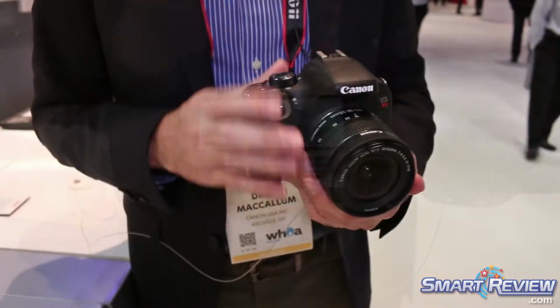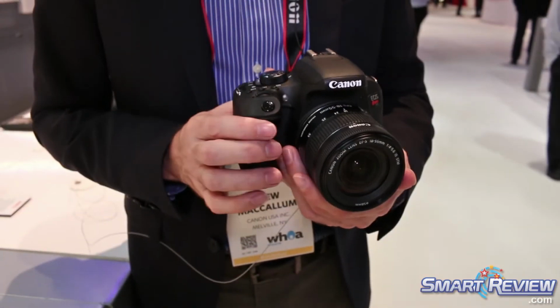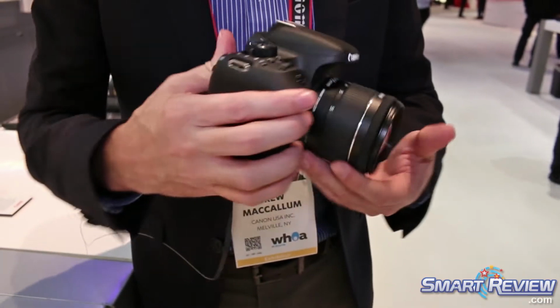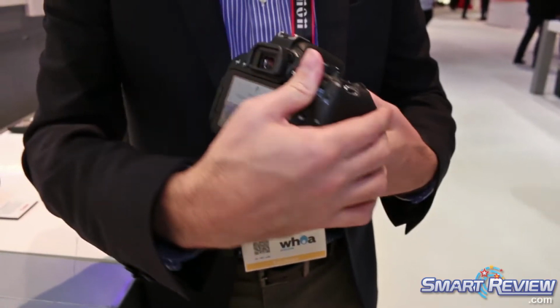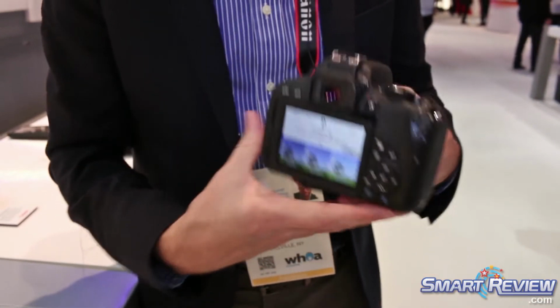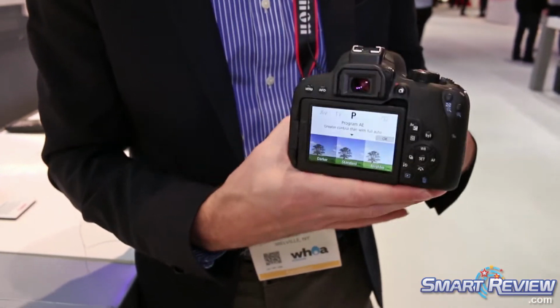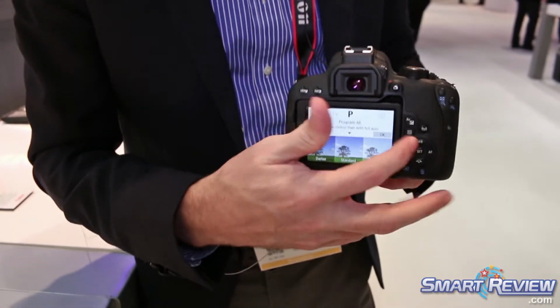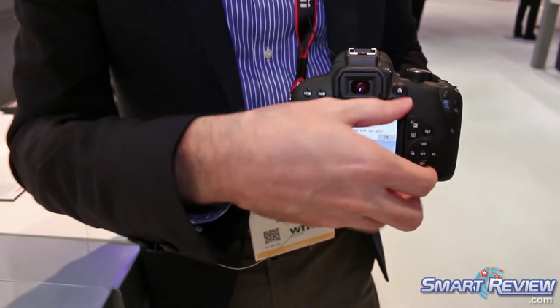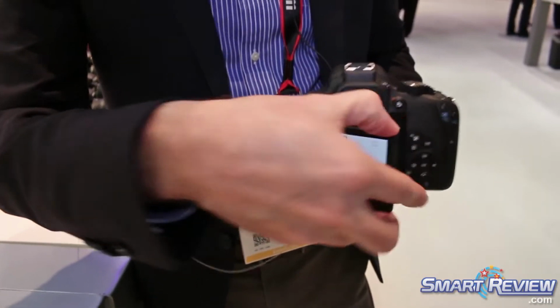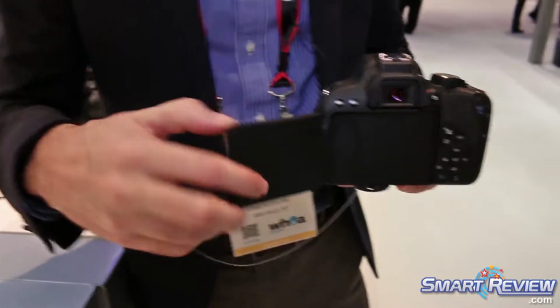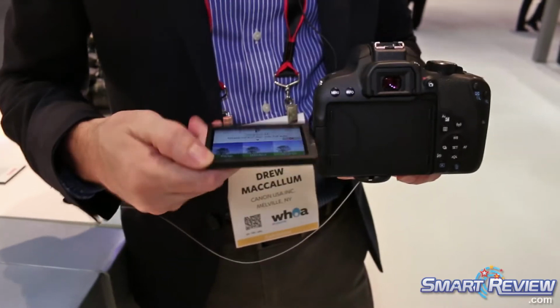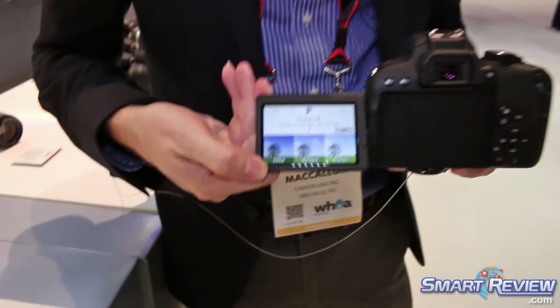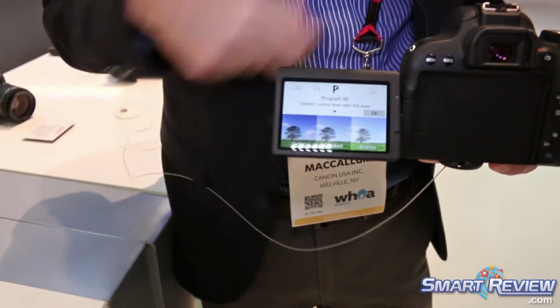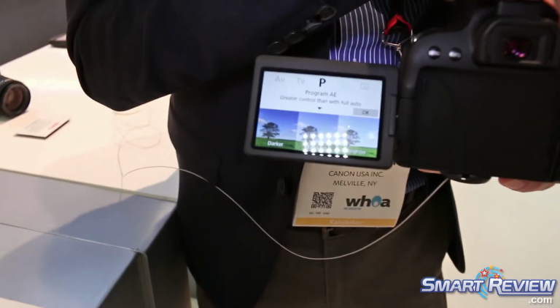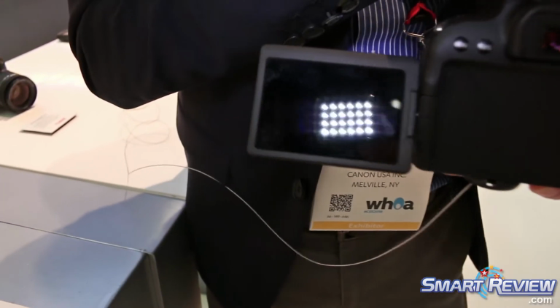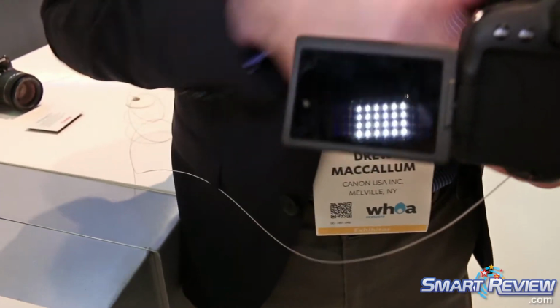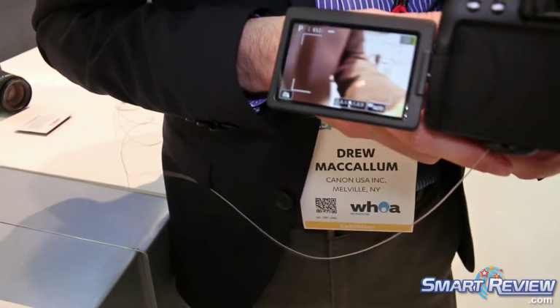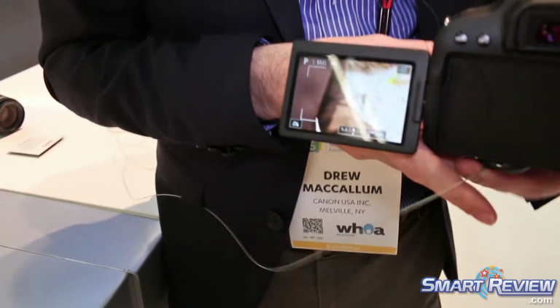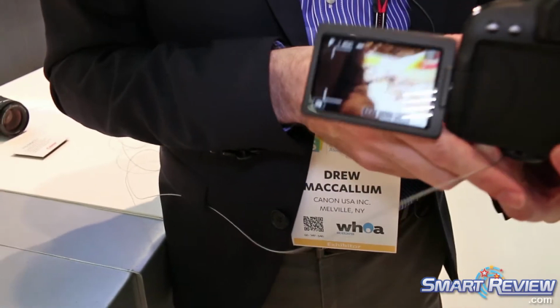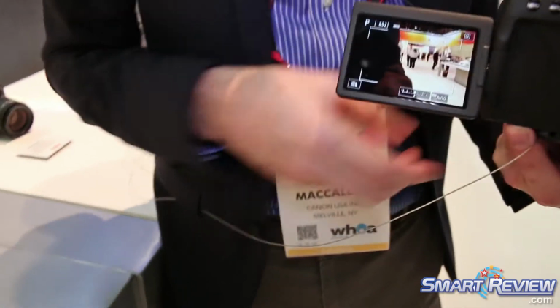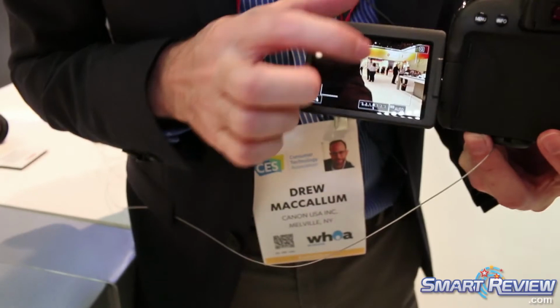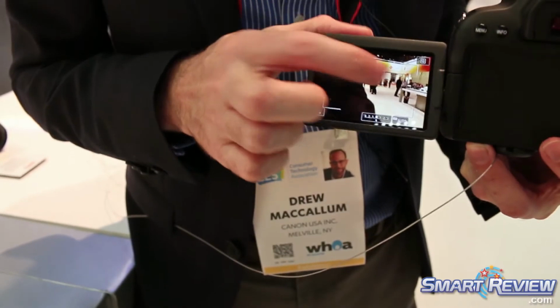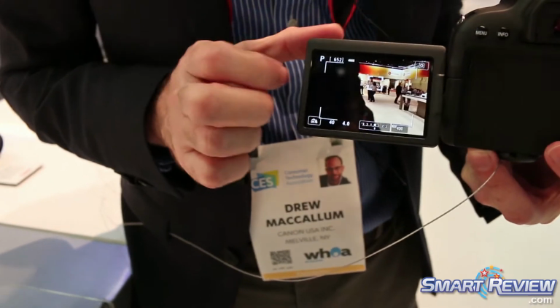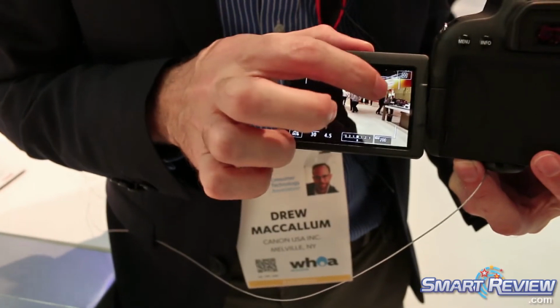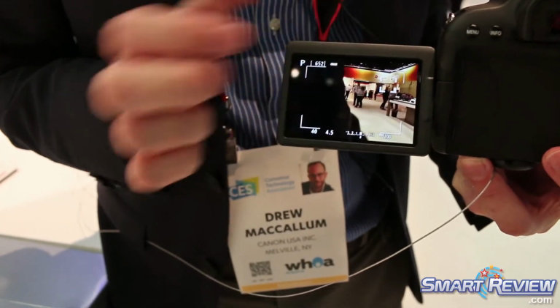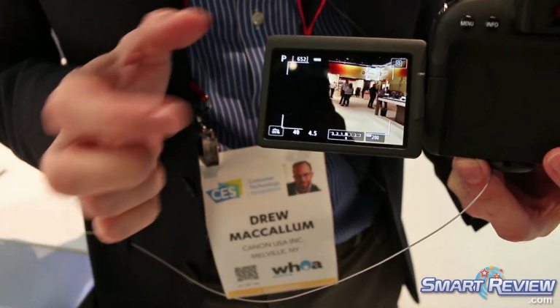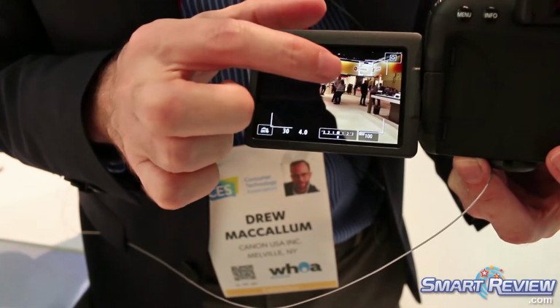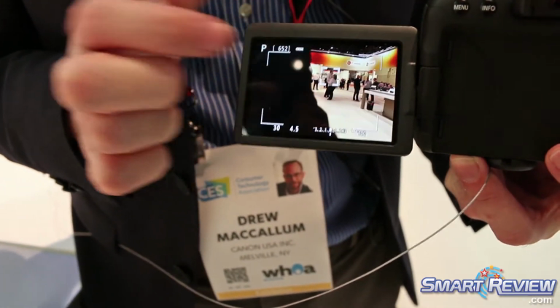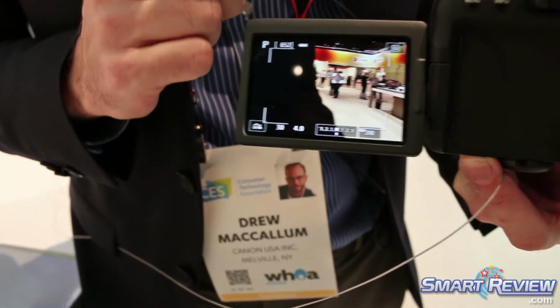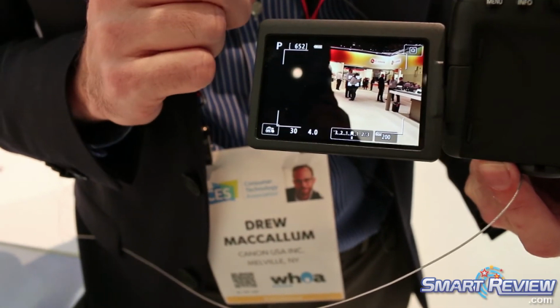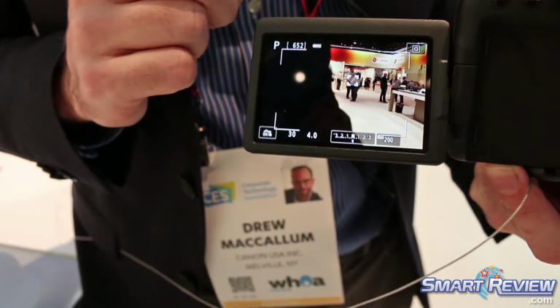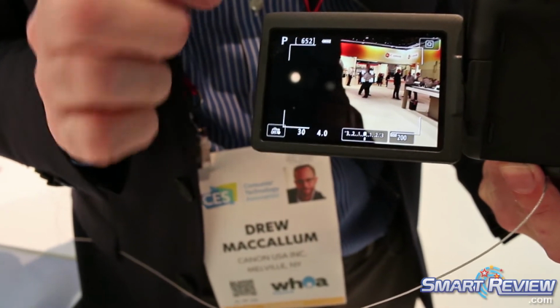Also with the camera, it does have Dual Pixel CMOS AF. So if I swivel the screen out and go into live view, I'm able to touch and rack focus the same way we do with our 6D Mark II.